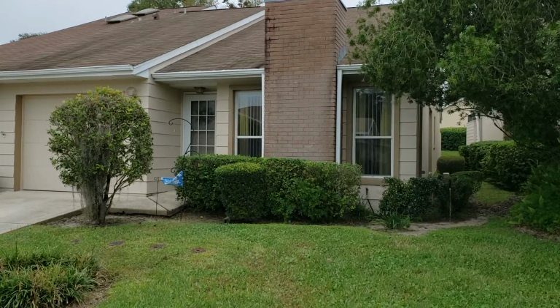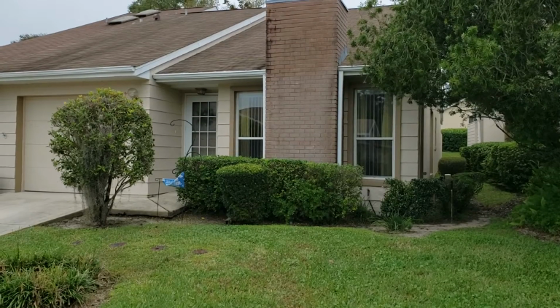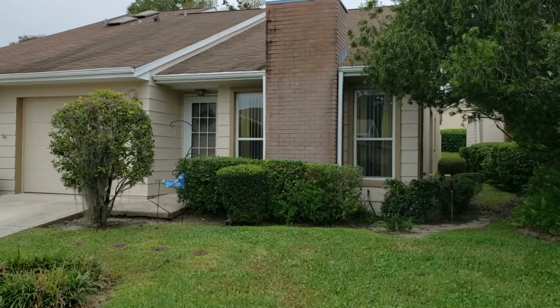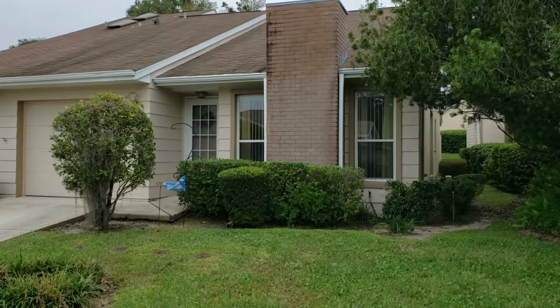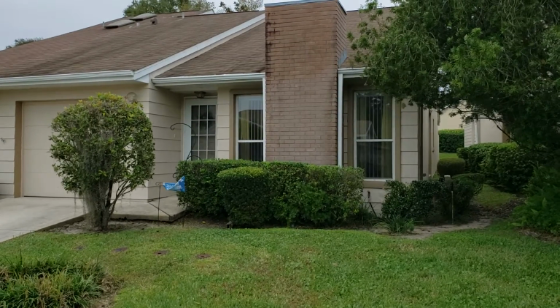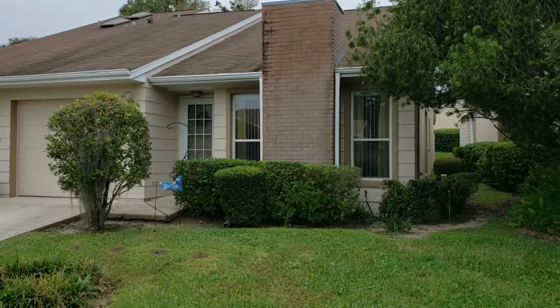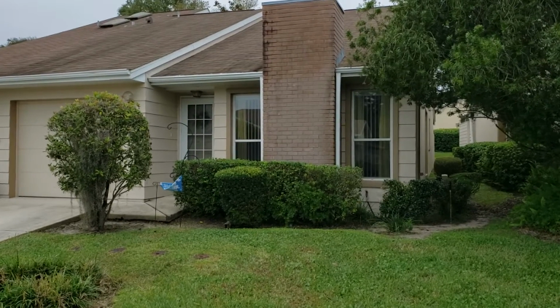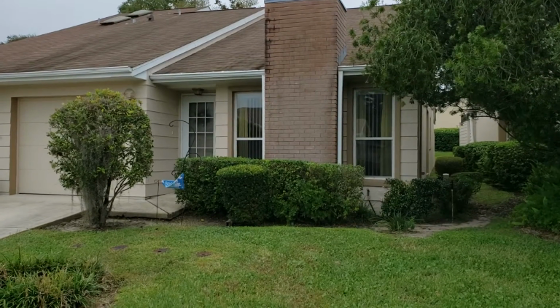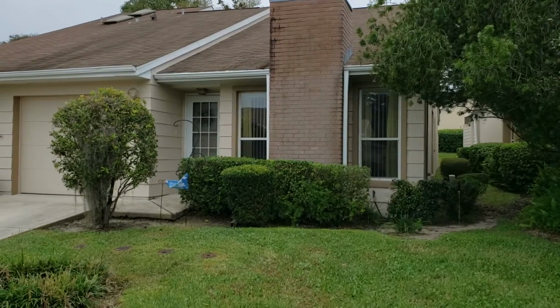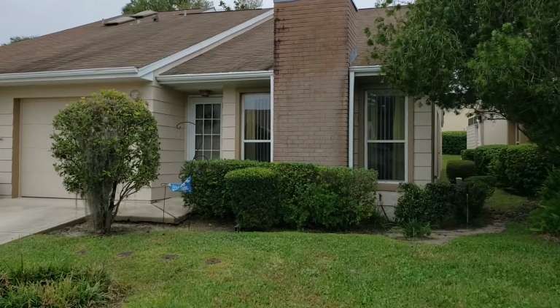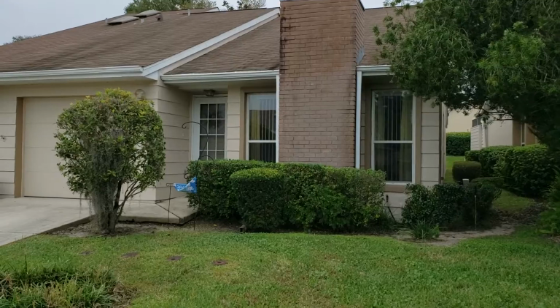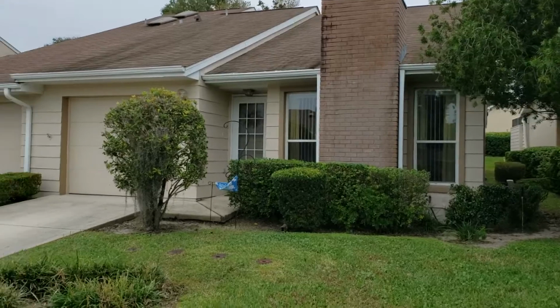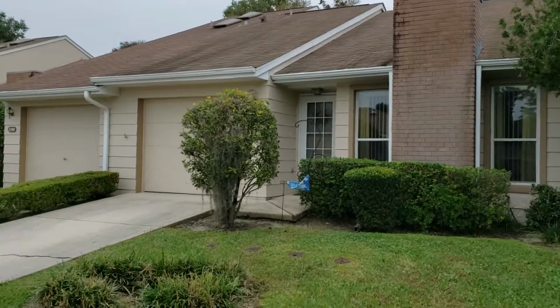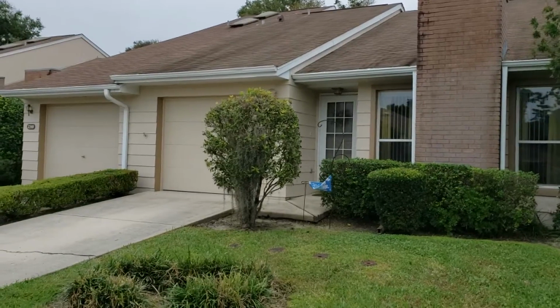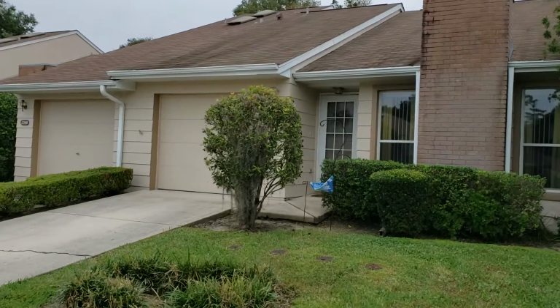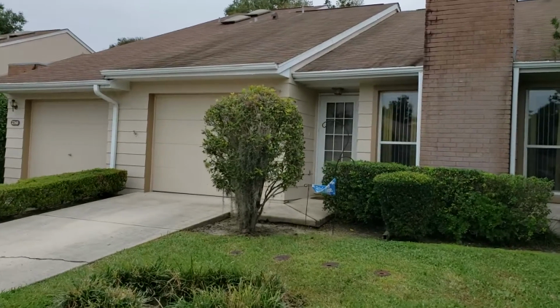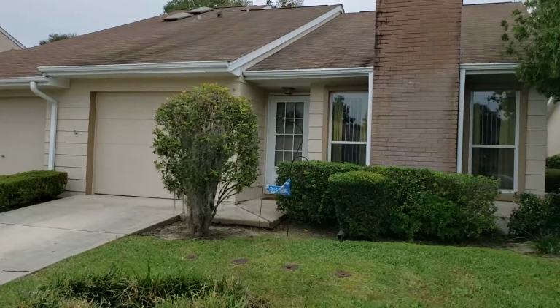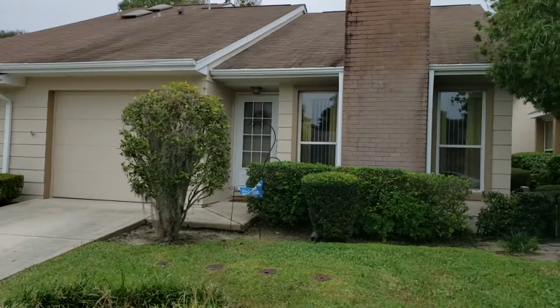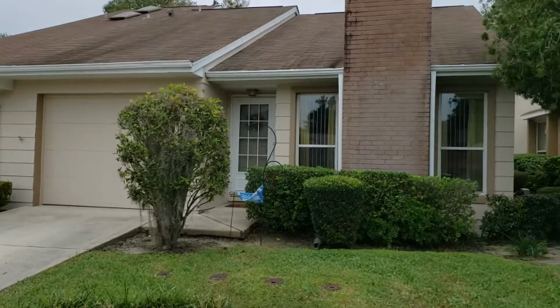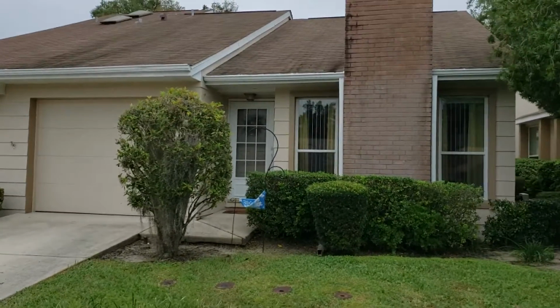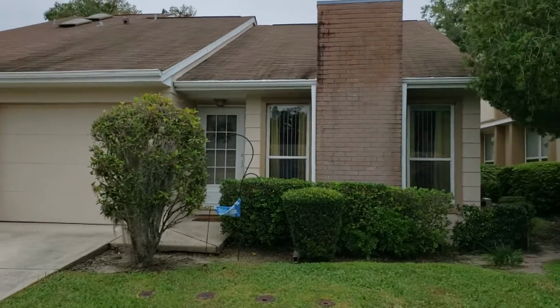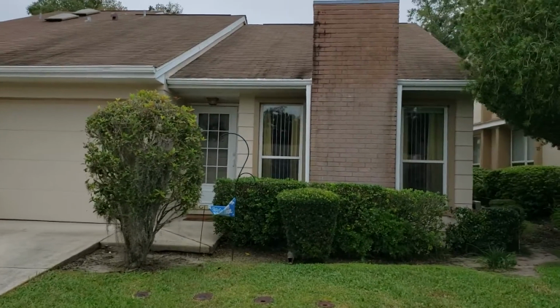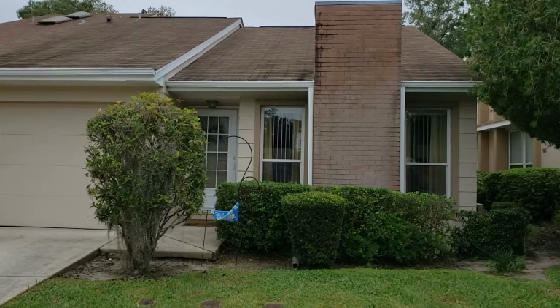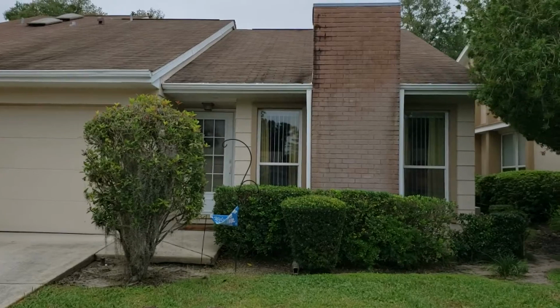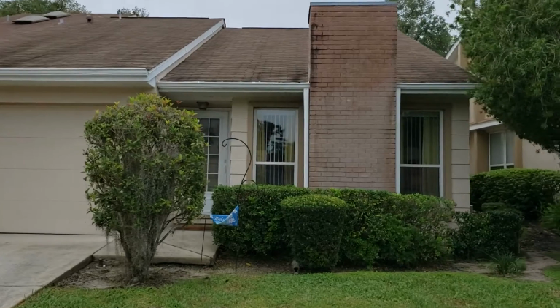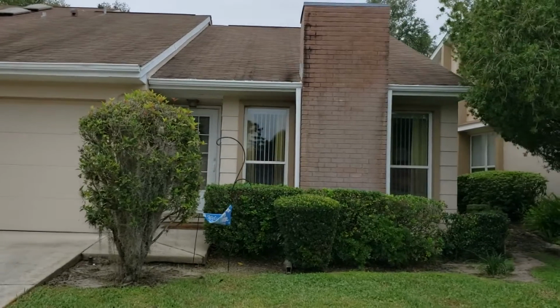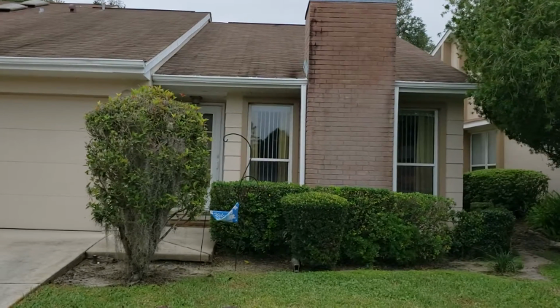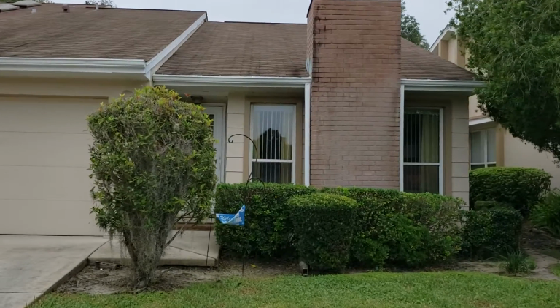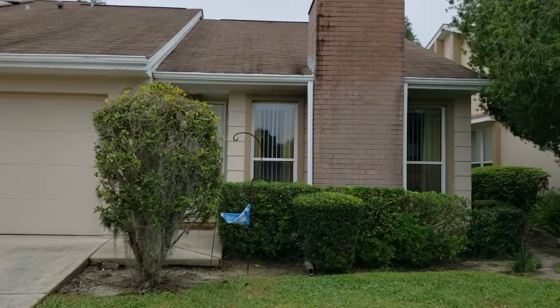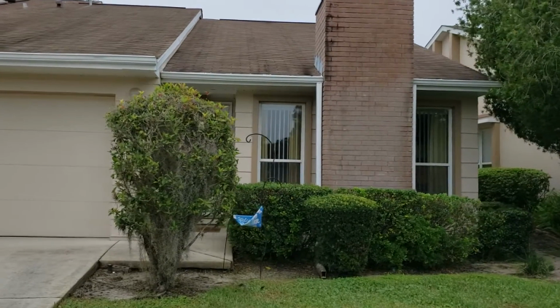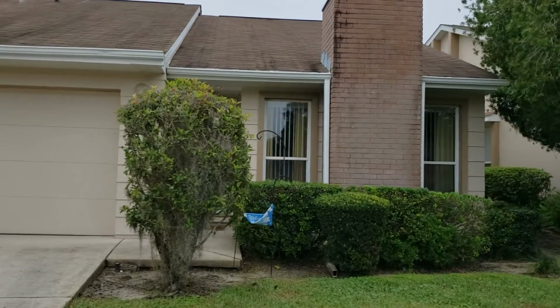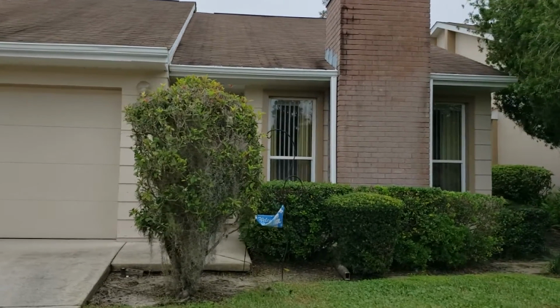Beautiful two-bedroom, two-bath townhouse for rent in the prestigious gated community of Woodland Villages in the southeast part of Ocala. Let's take a look inside.